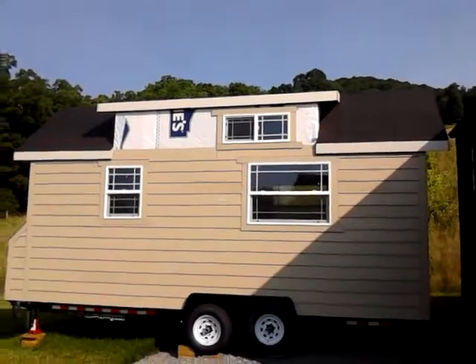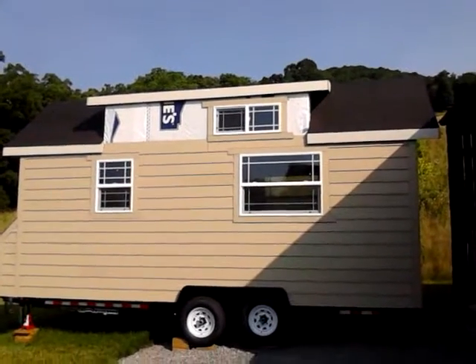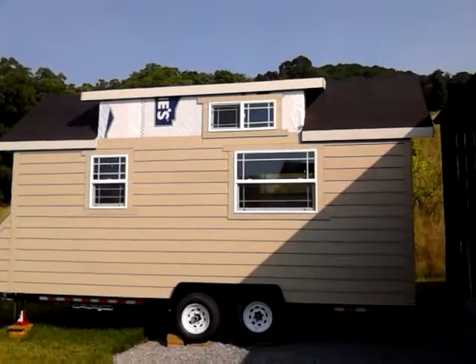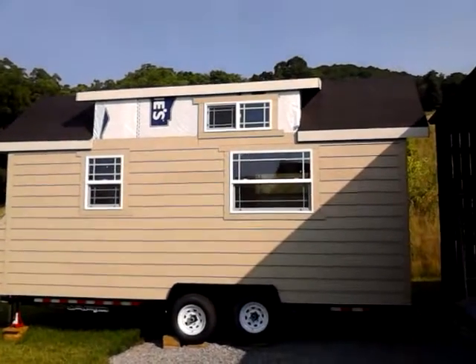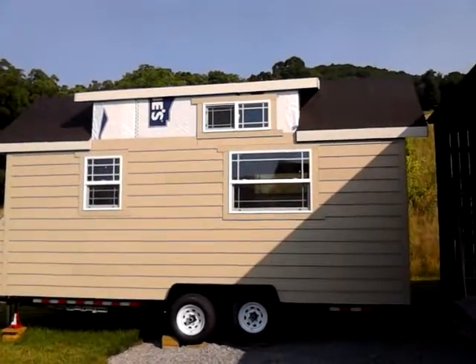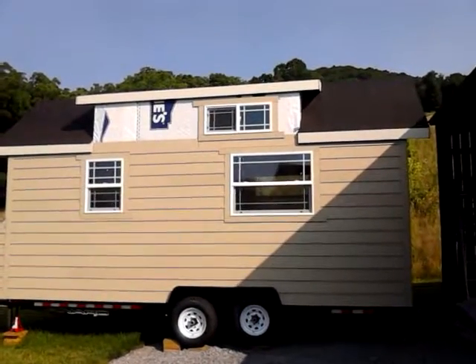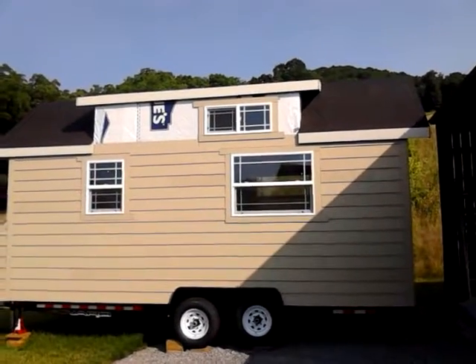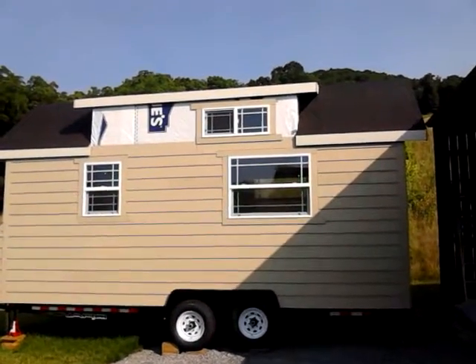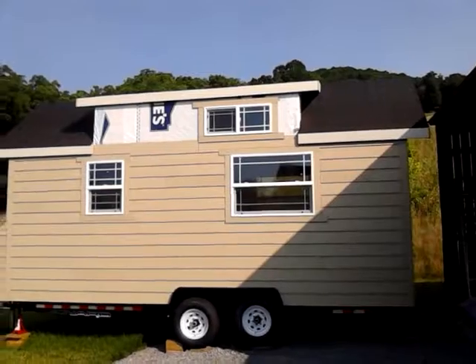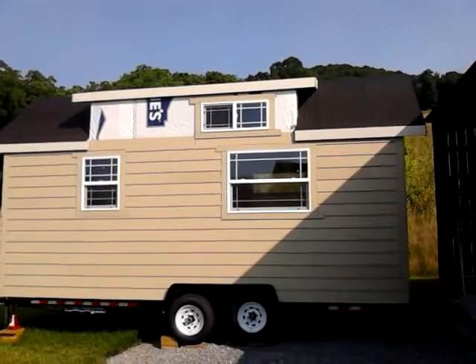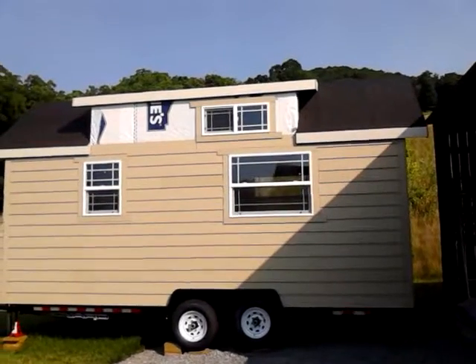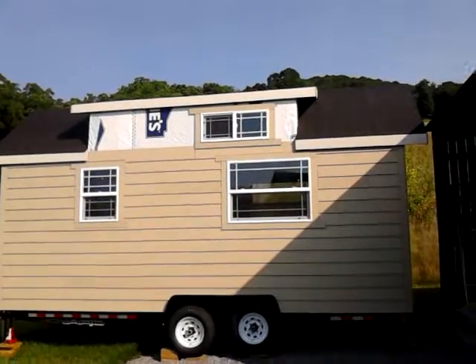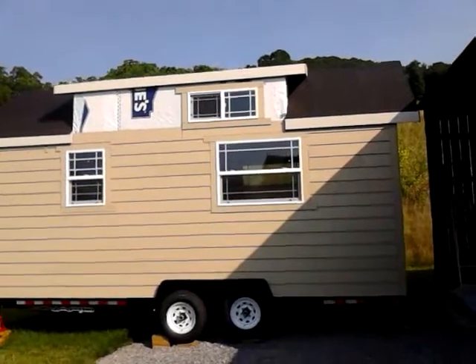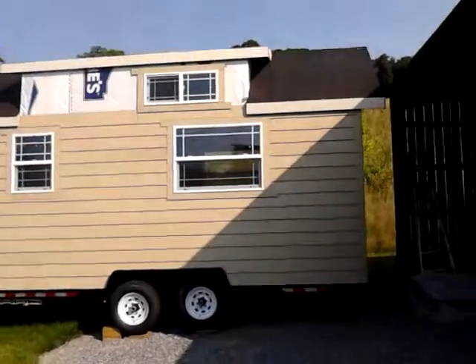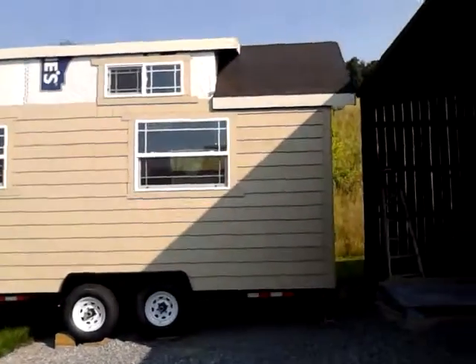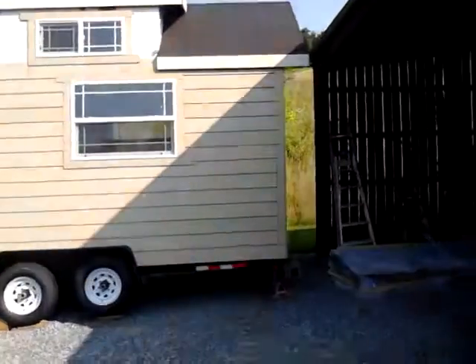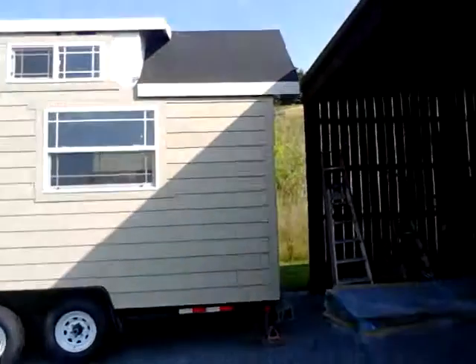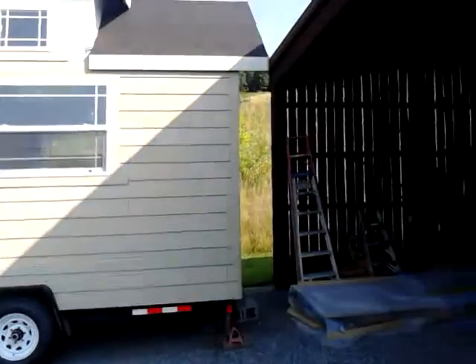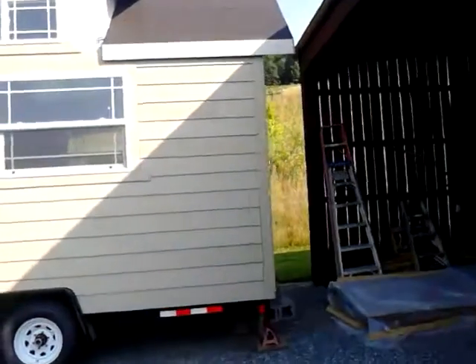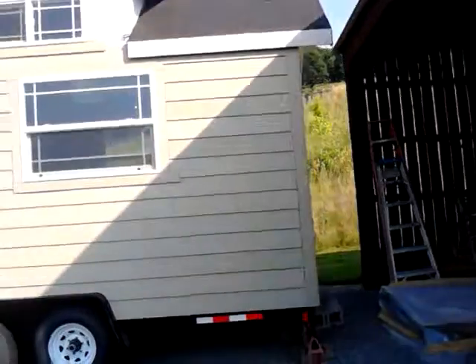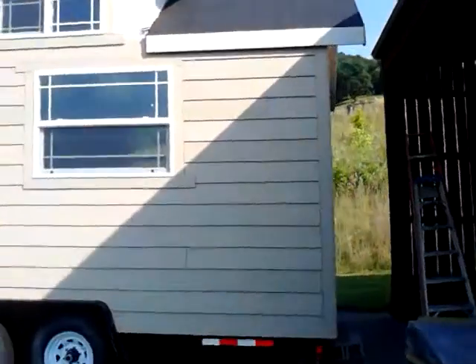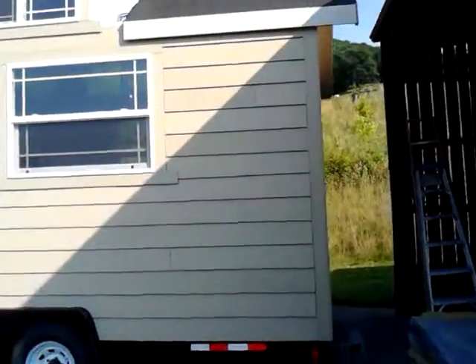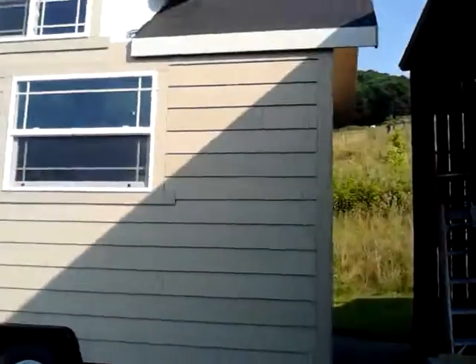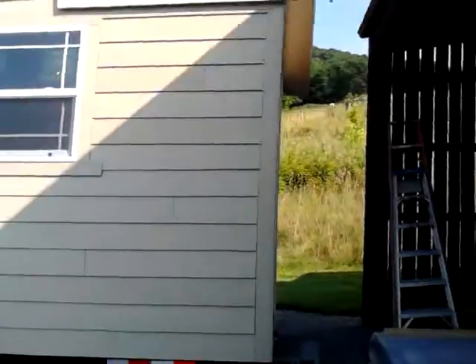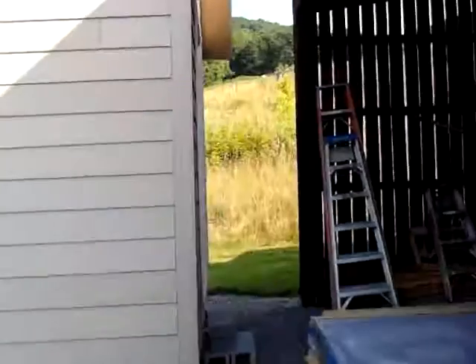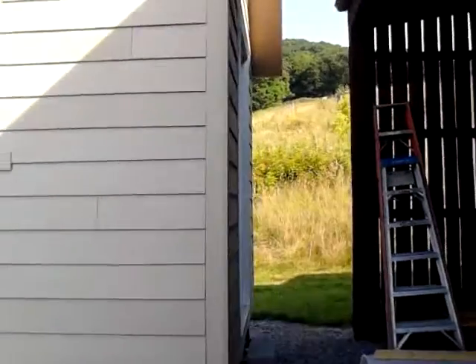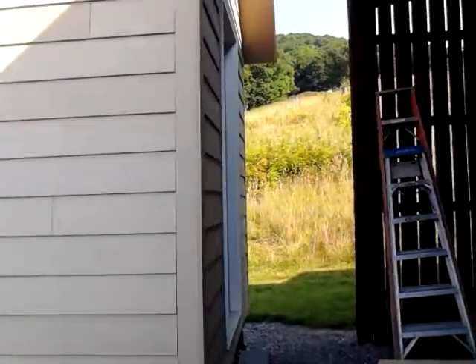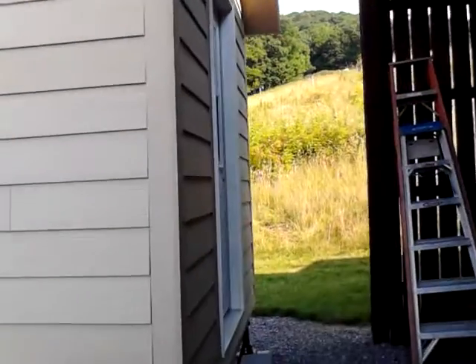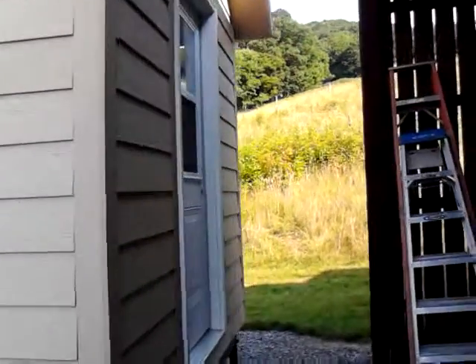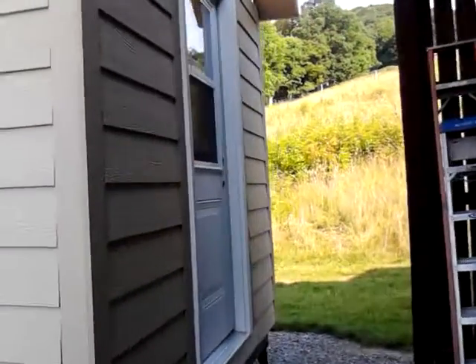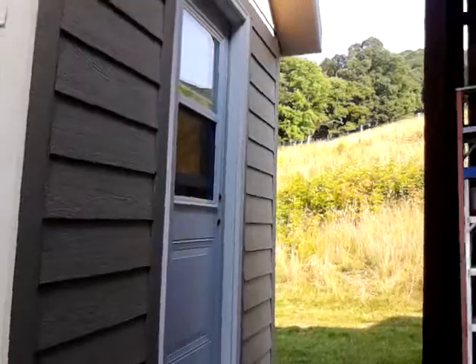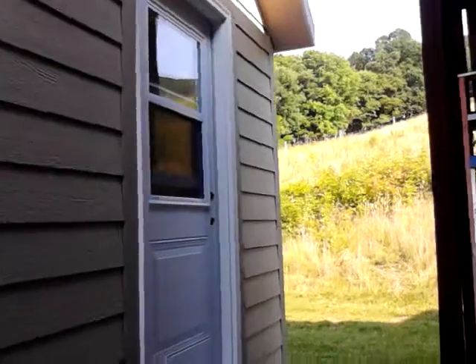We'll be putting that on after we get the roof in. There's some preliminary things we need to figure out. But all the sides have some siding on there. This color is just the primer — I think we'll be painting it more of a green color, and the trim will be white.